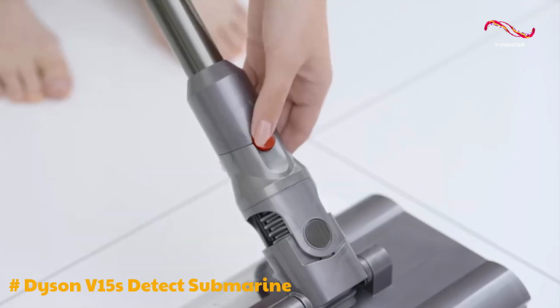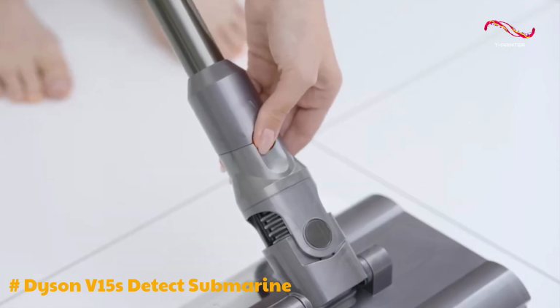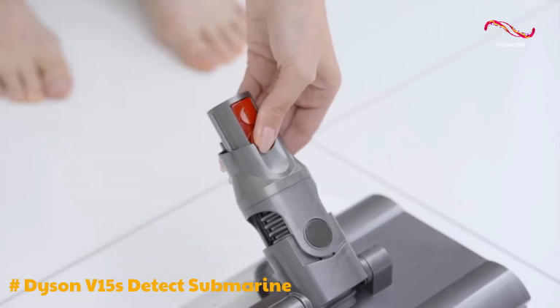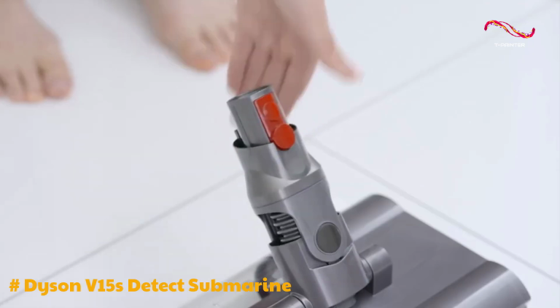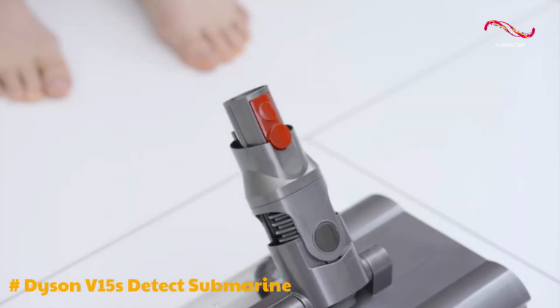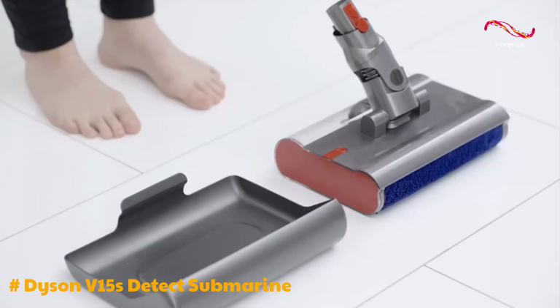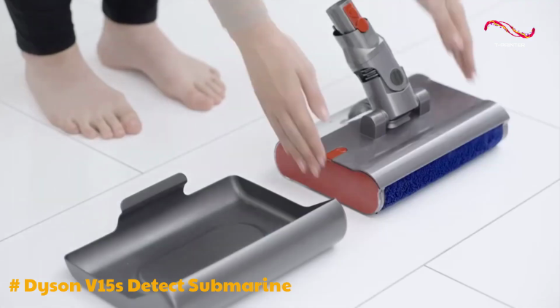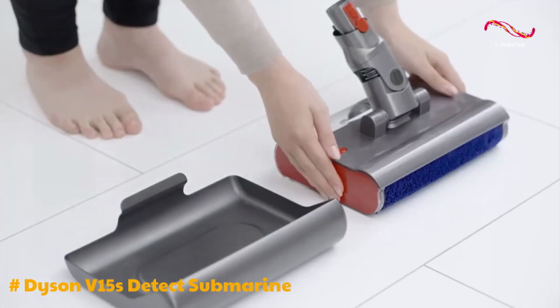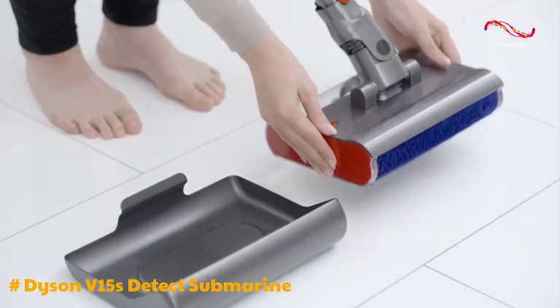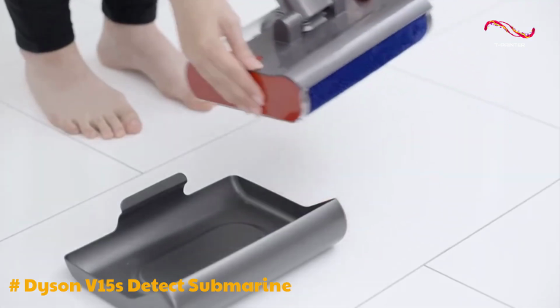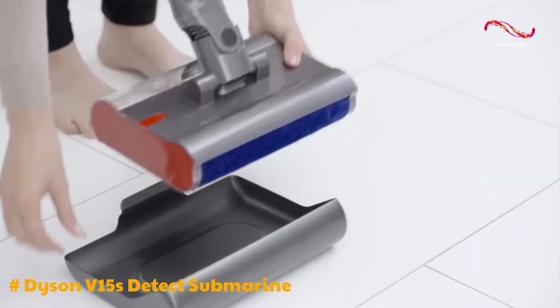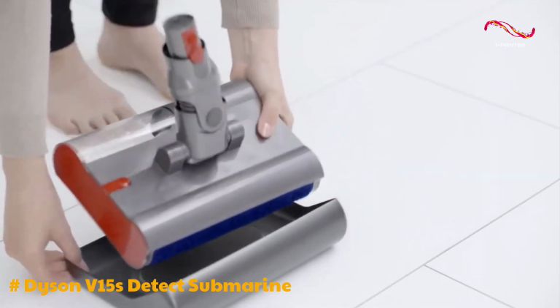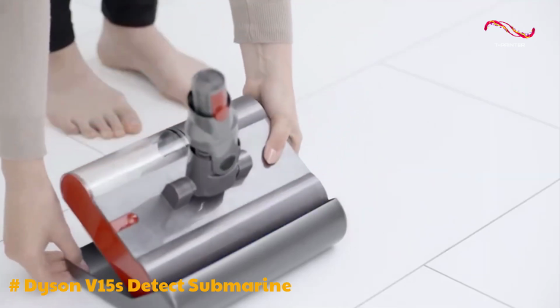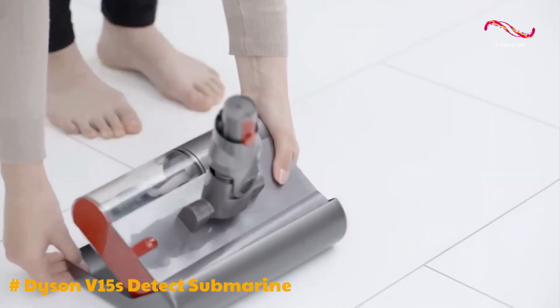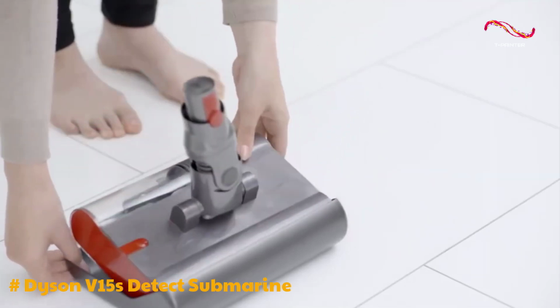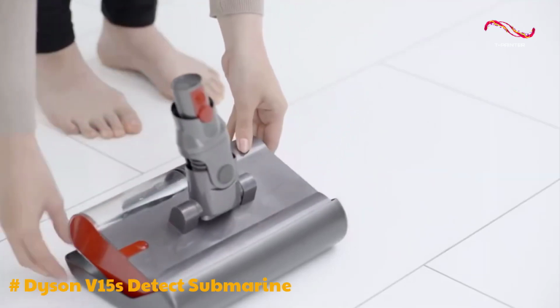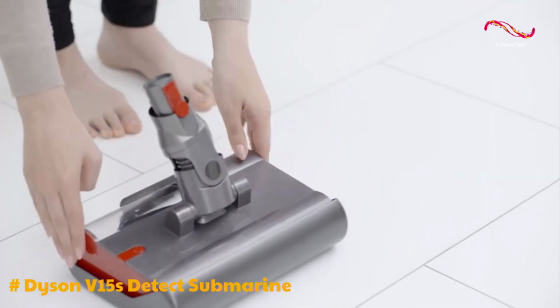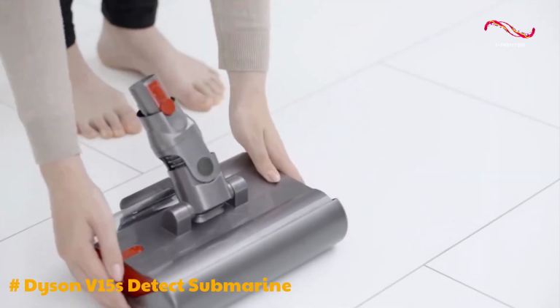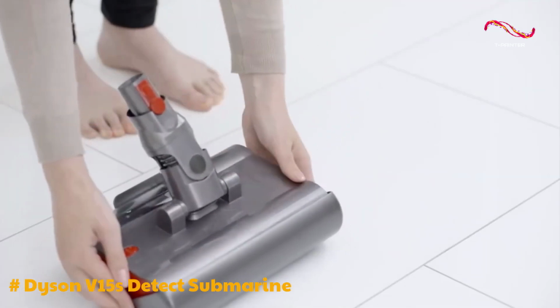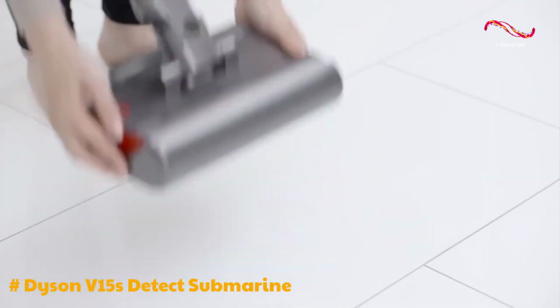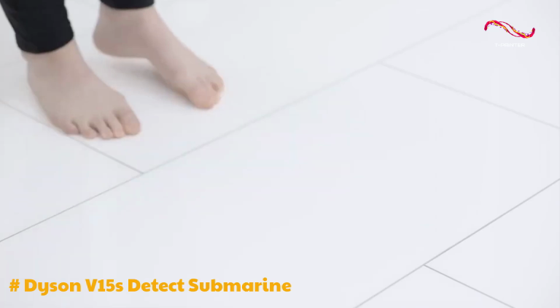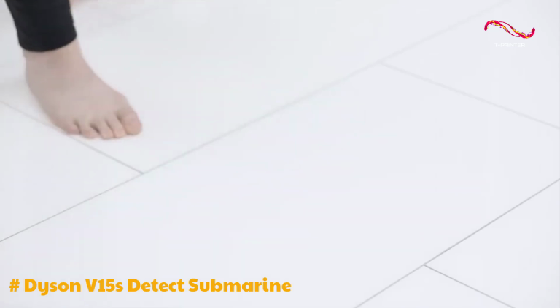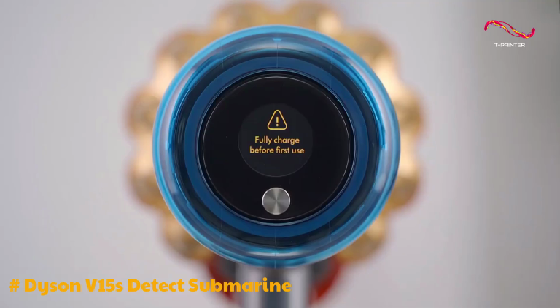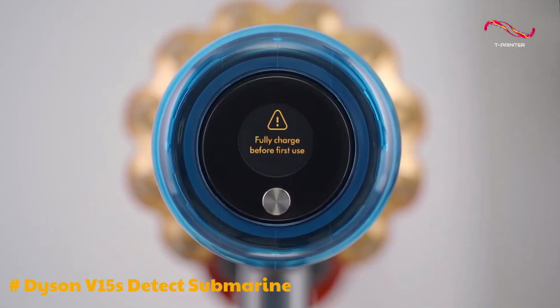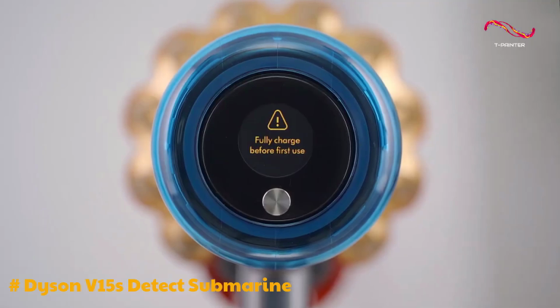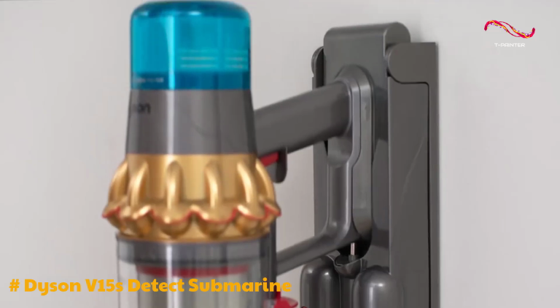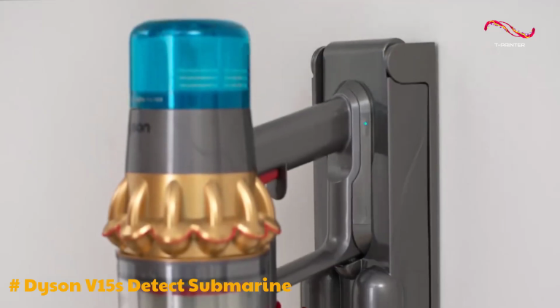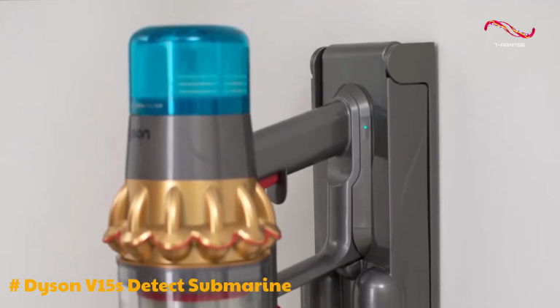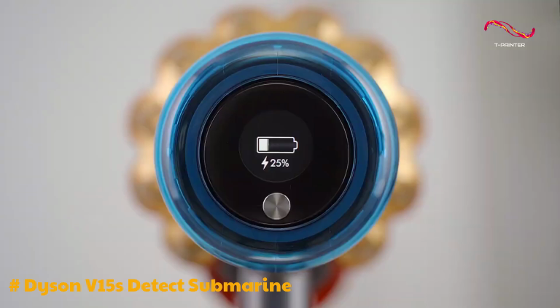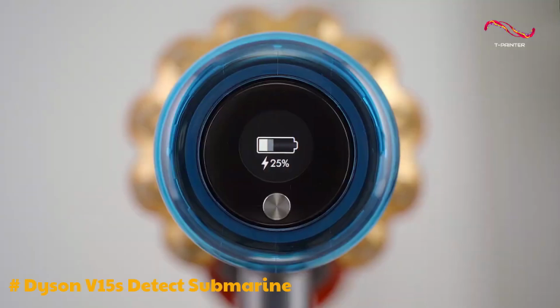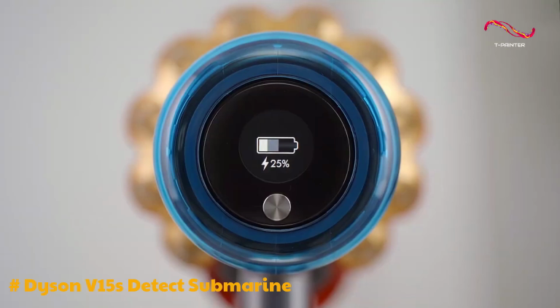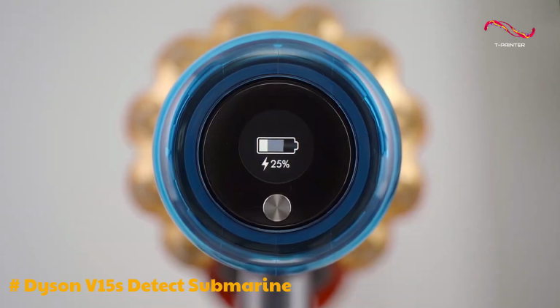One standout feature of the Dyson V15S is its automatic suction adjustment, thanks to a built-in particle counter. This not only enhances performance, but also improves battery efficiency. The LCD screen displays real-time remaining battery life, which is convenient for users.